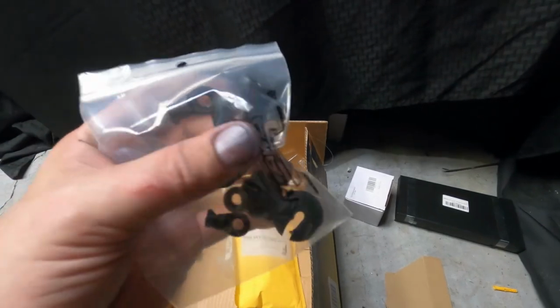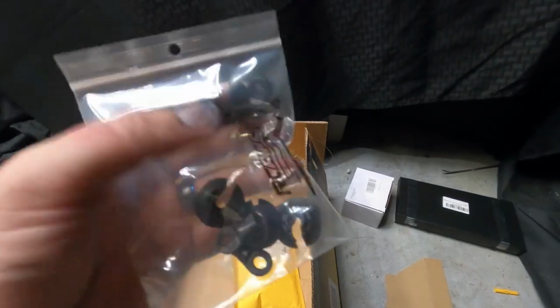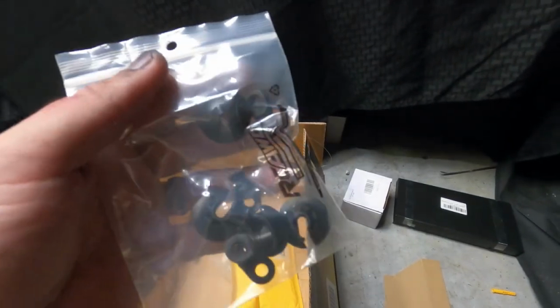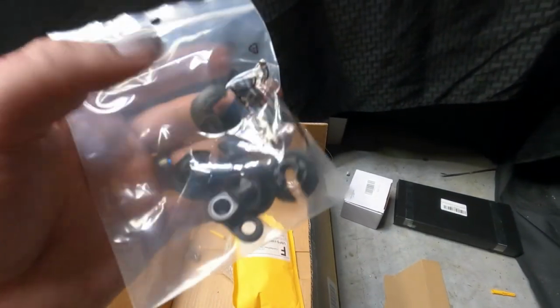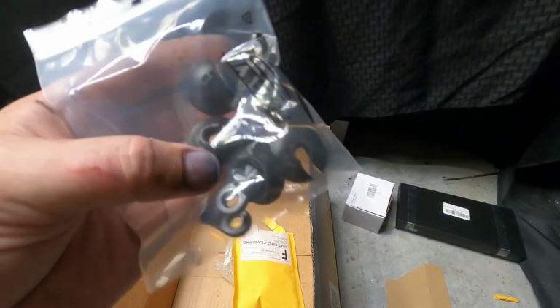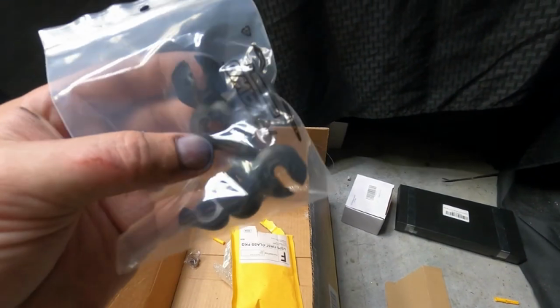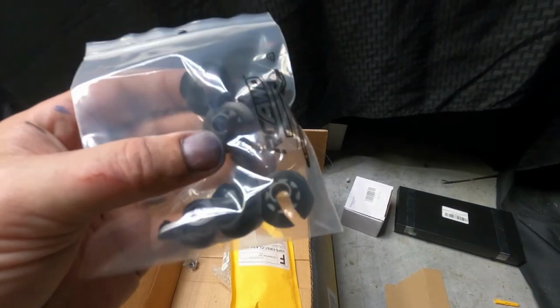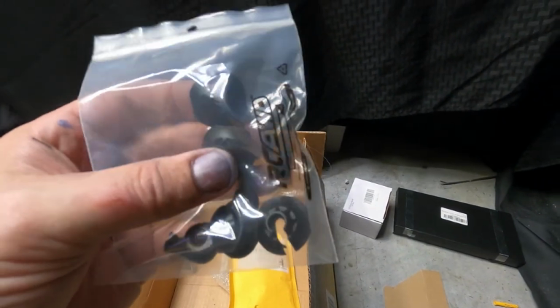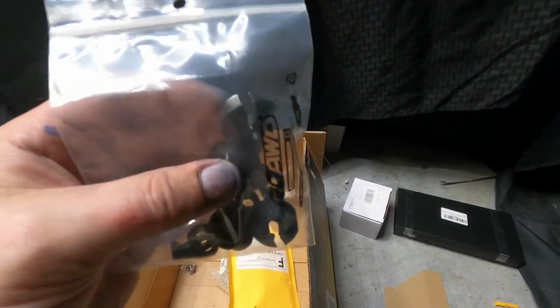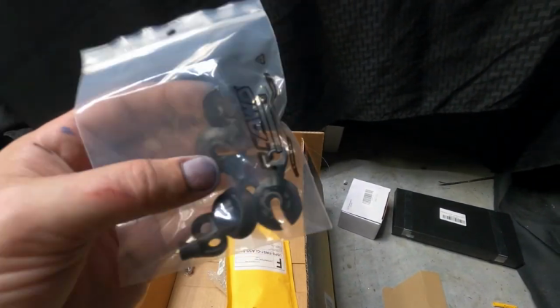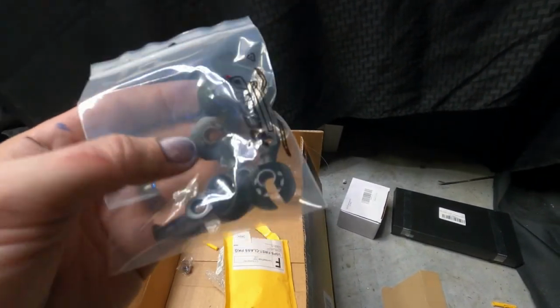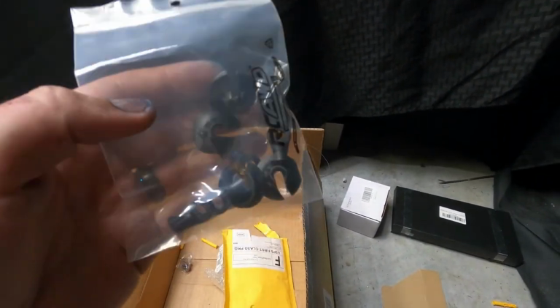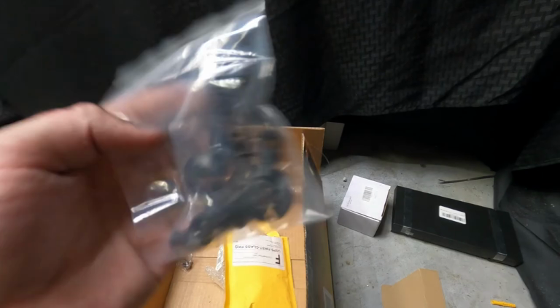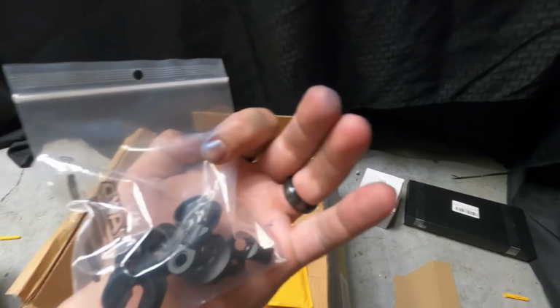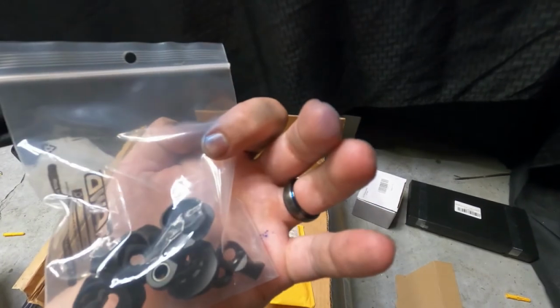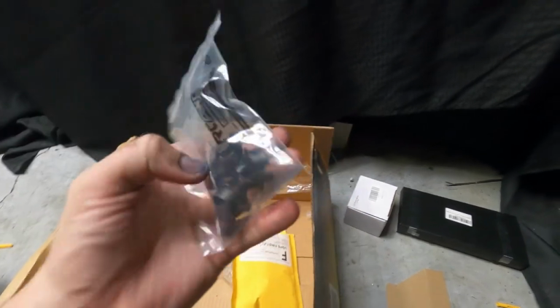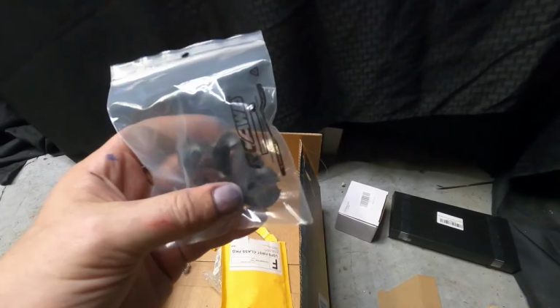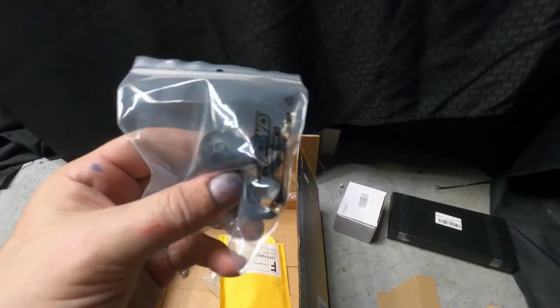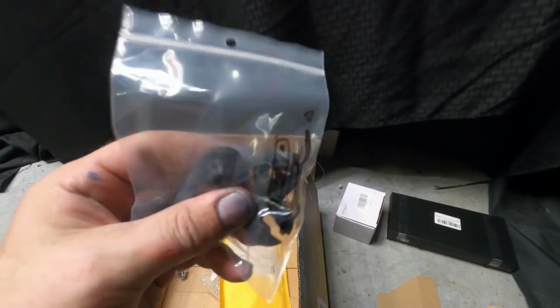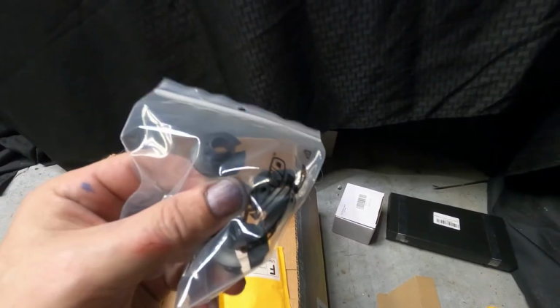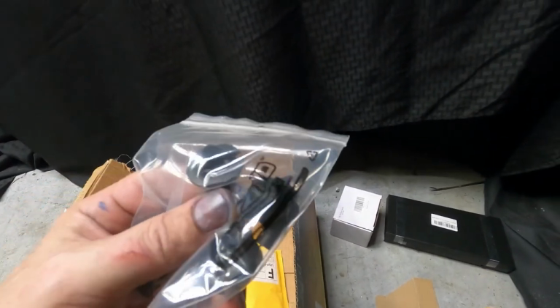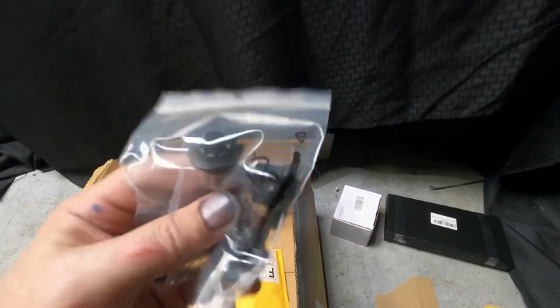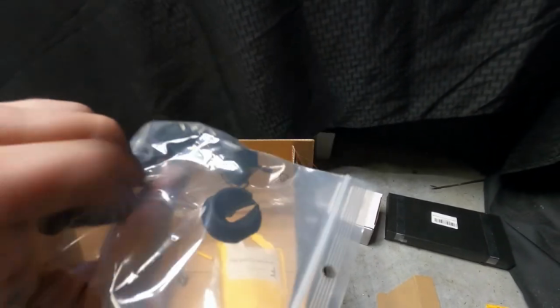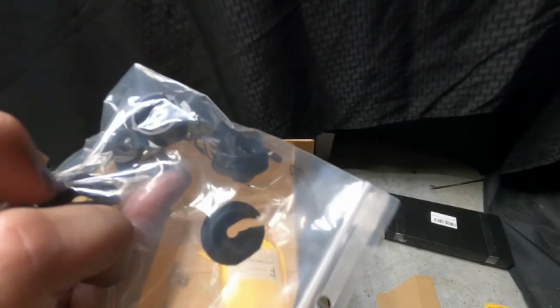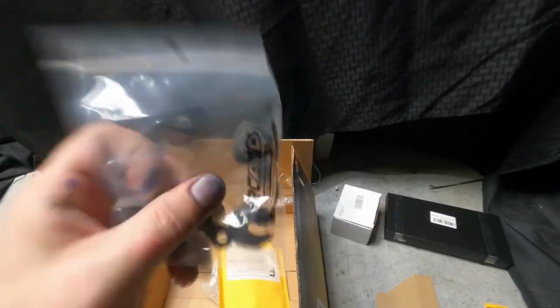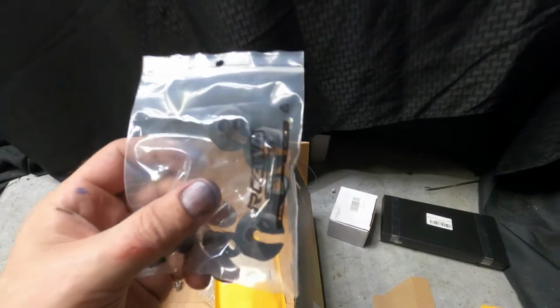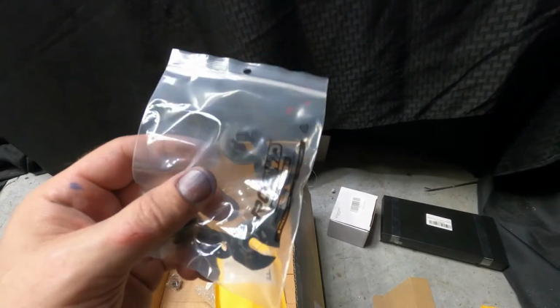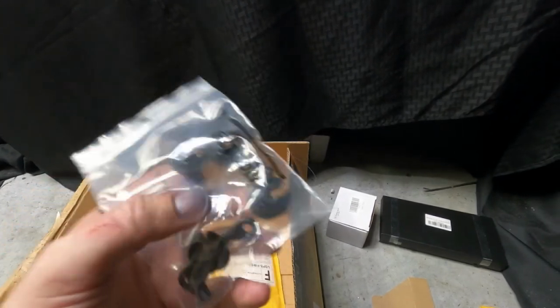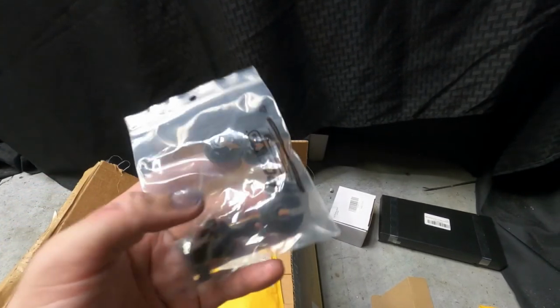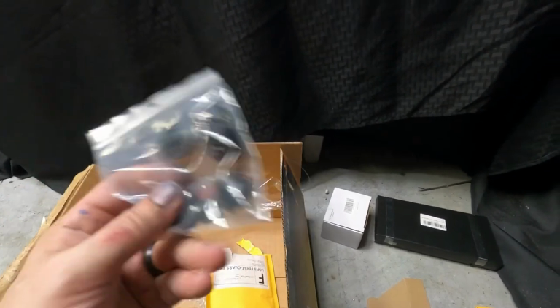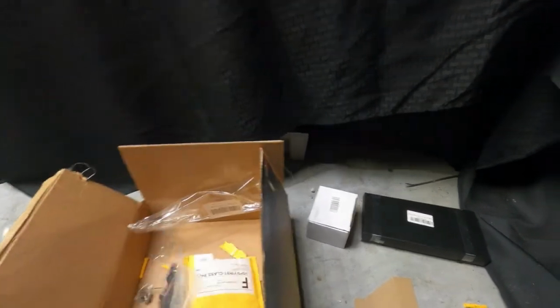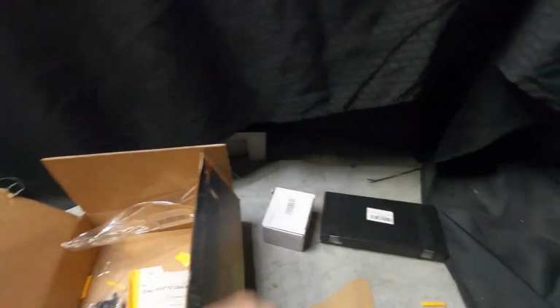We got some Arma parts — these are some shock caps and stuff for the Arma, just in case. But those actually look like not the right part. I don't know.